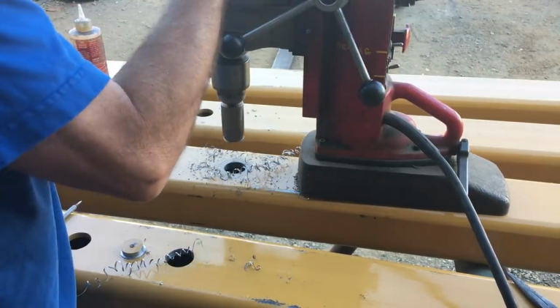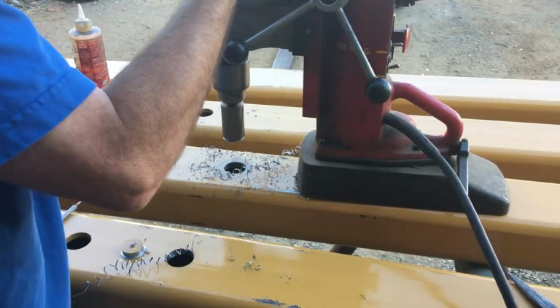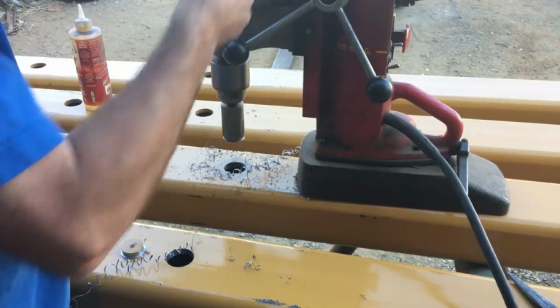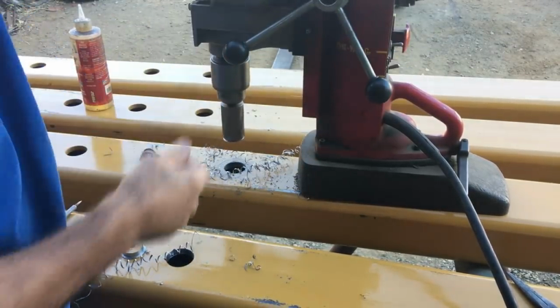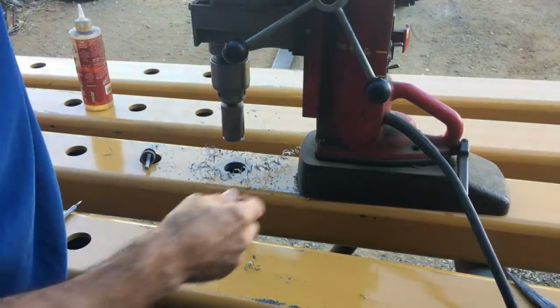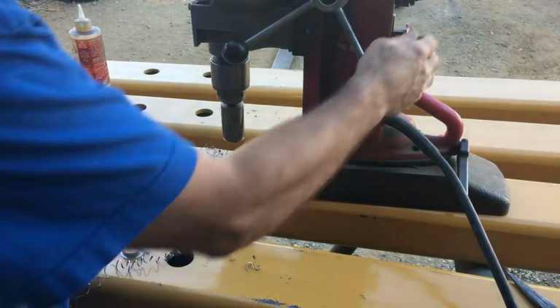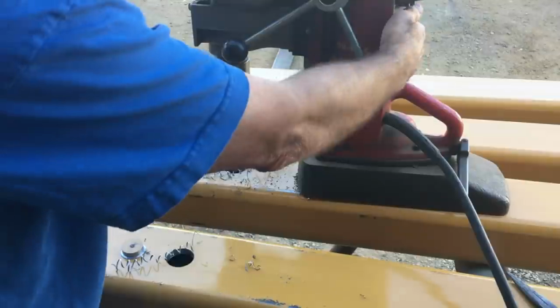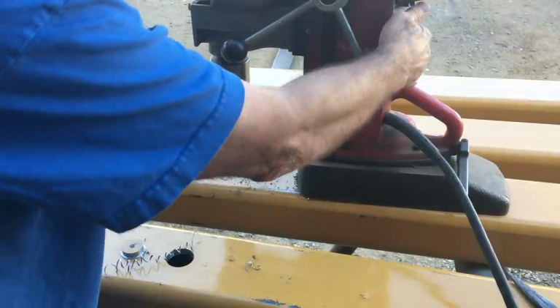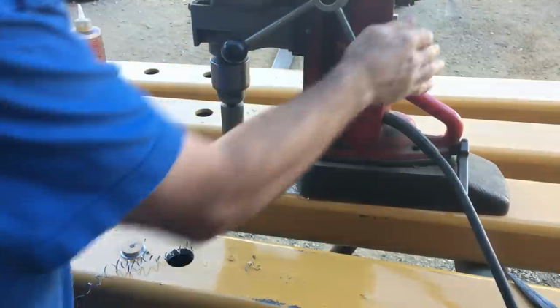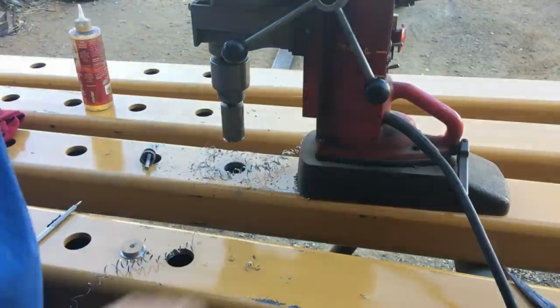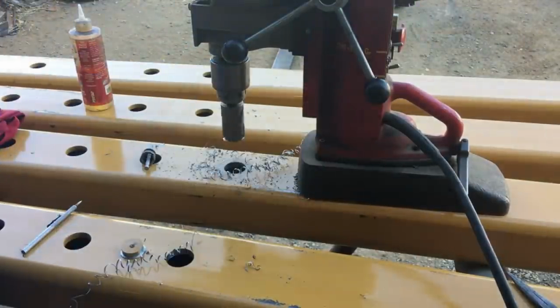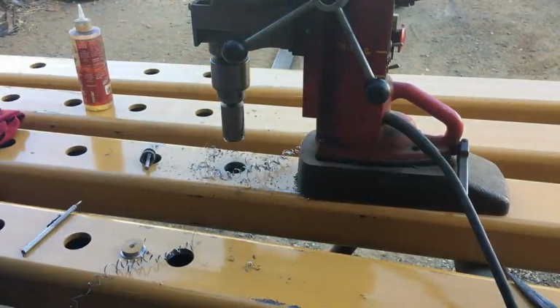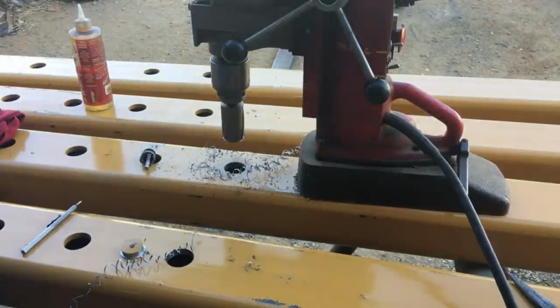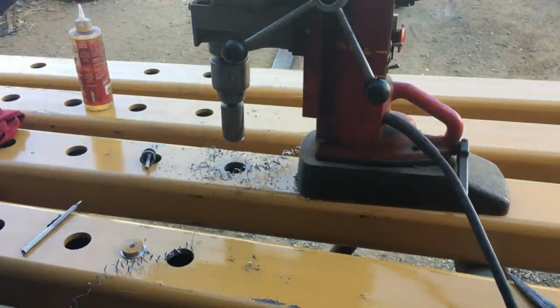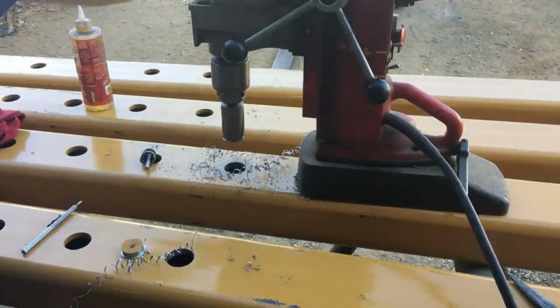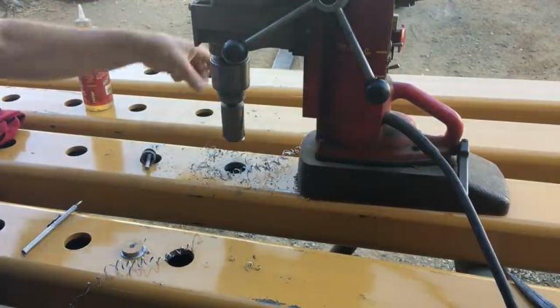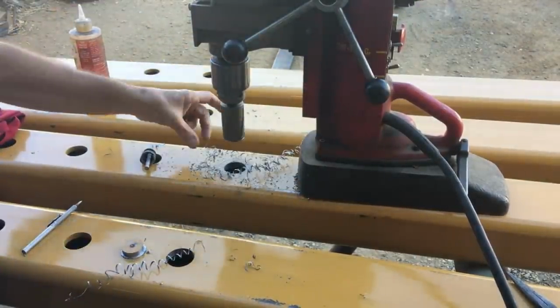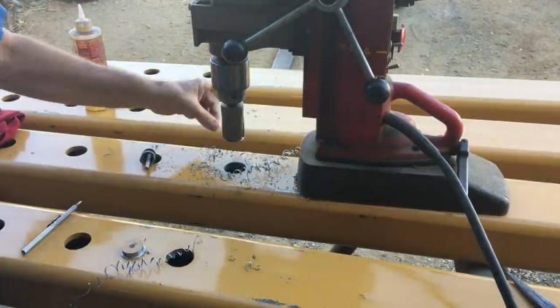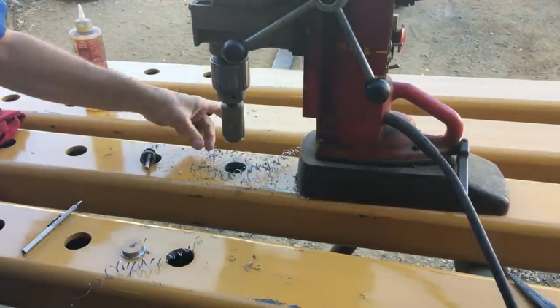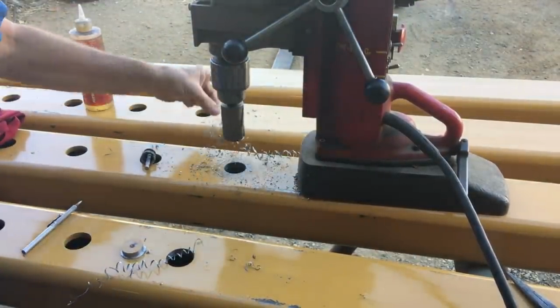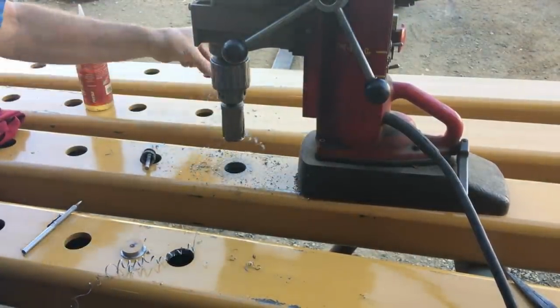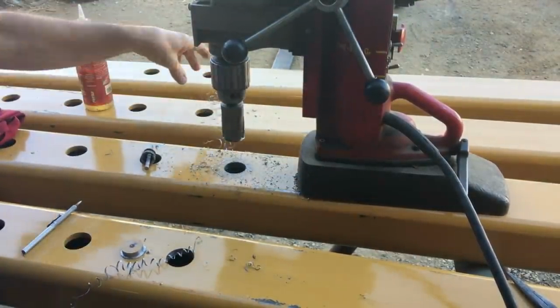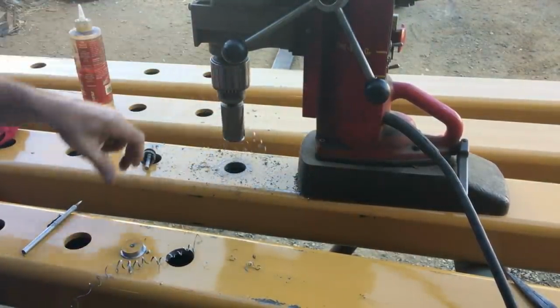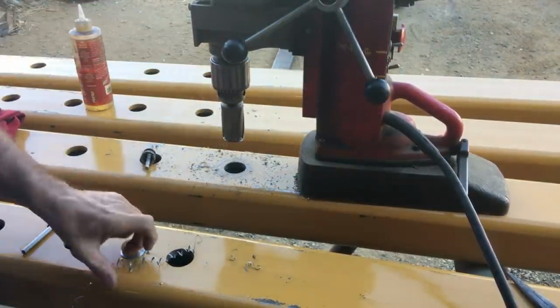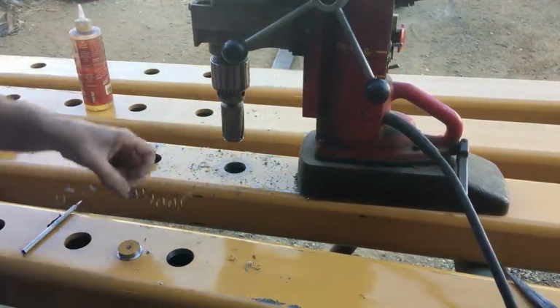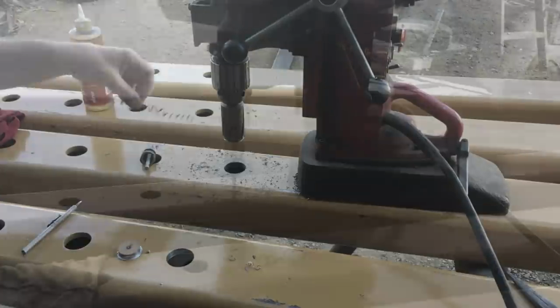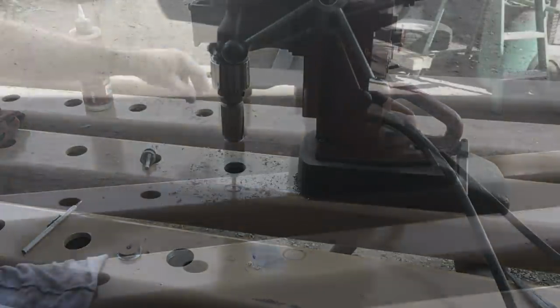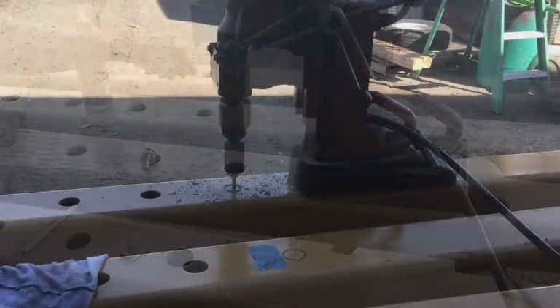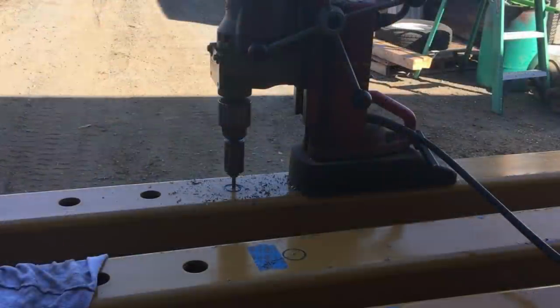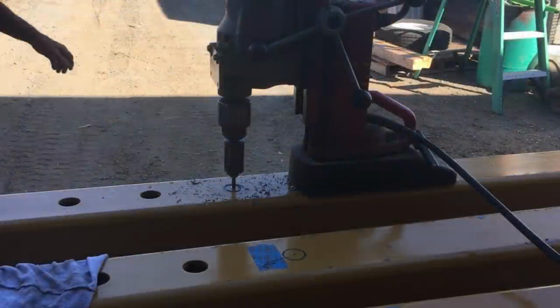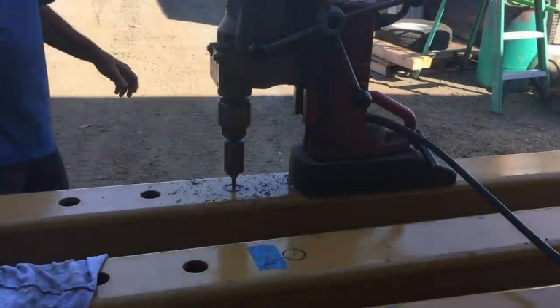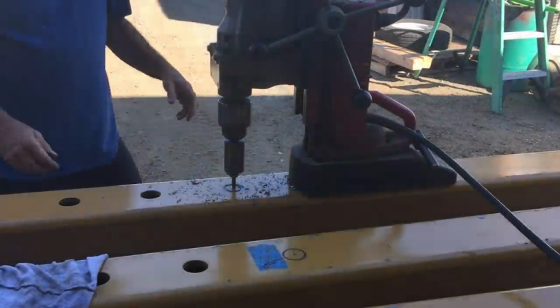I just took a little screwdriver and tapped it back and forth to drop the slug out — yeah, it came out real easy.